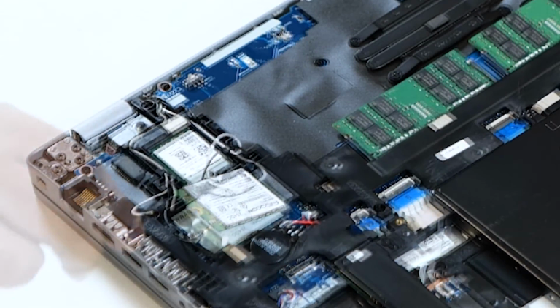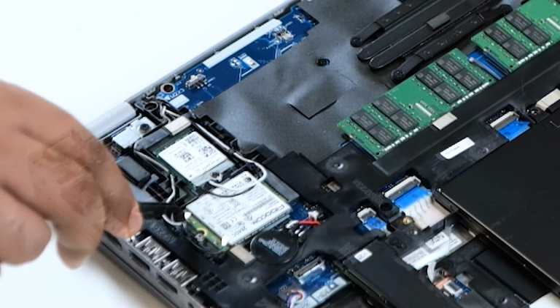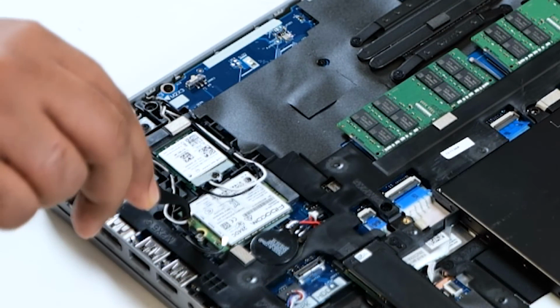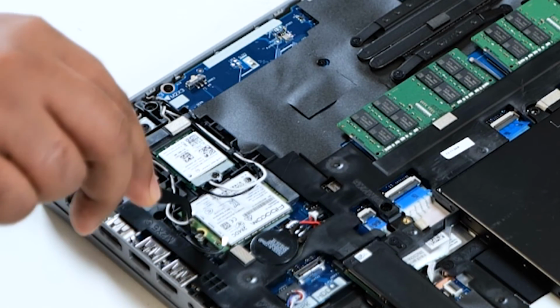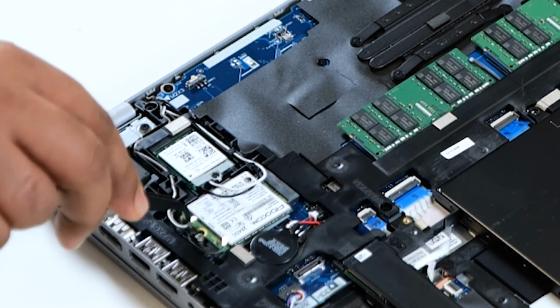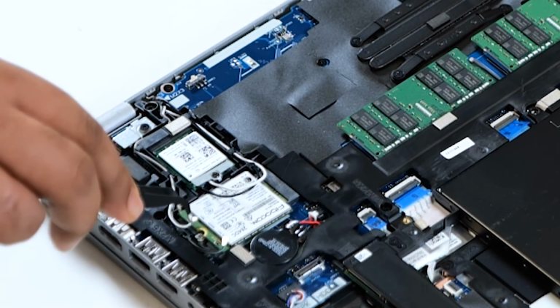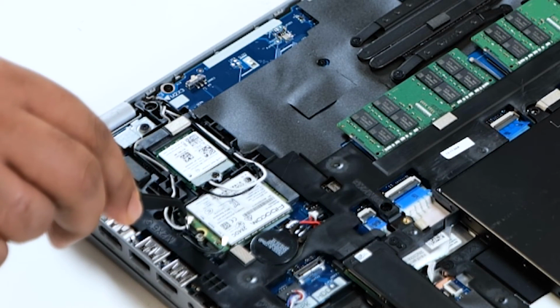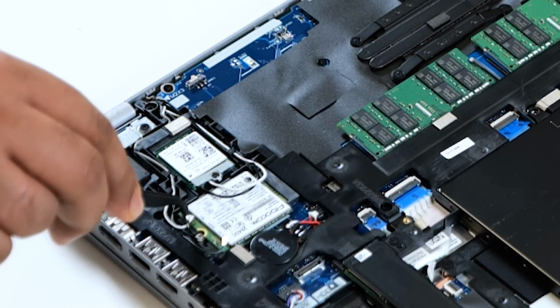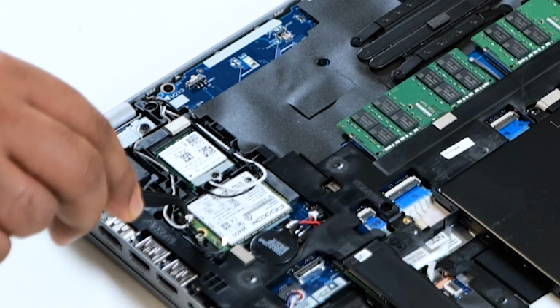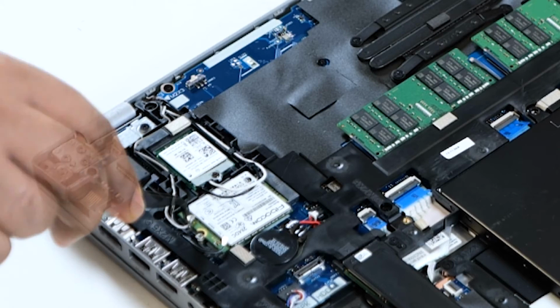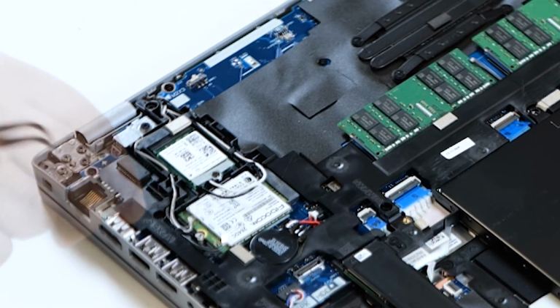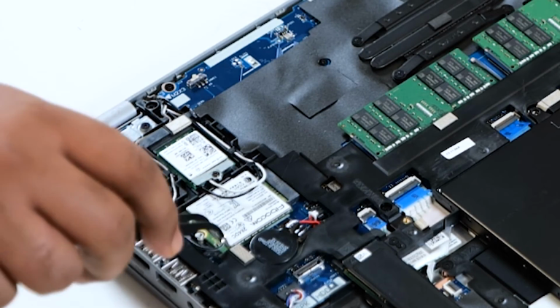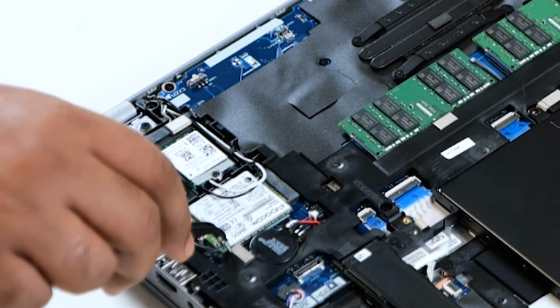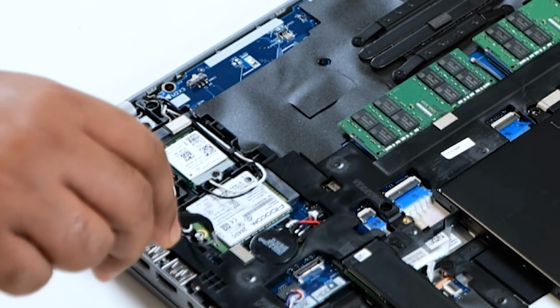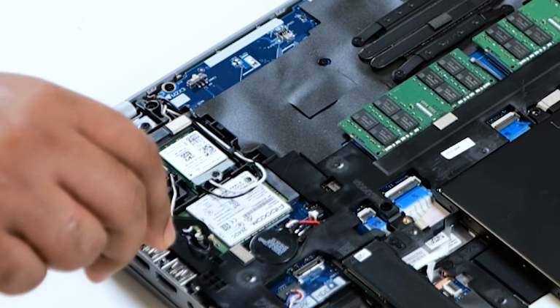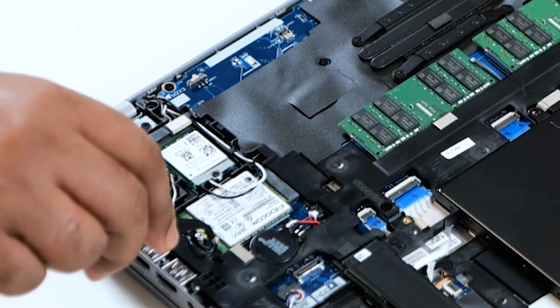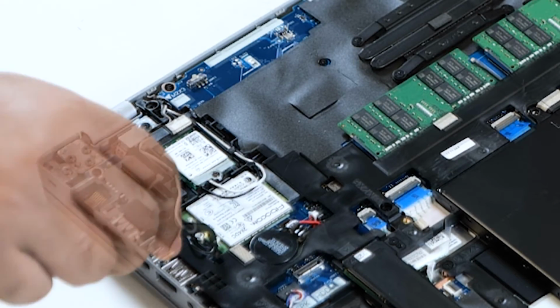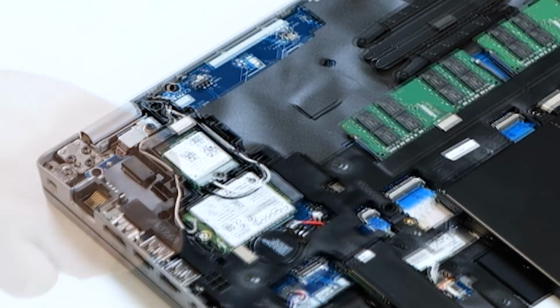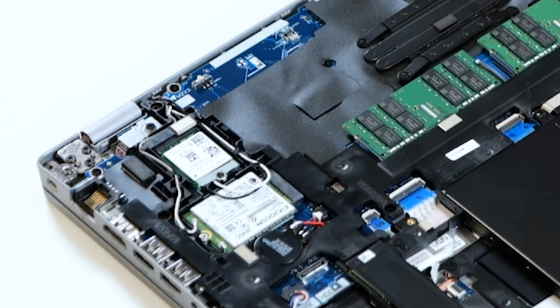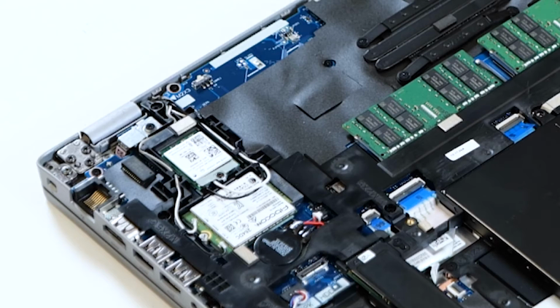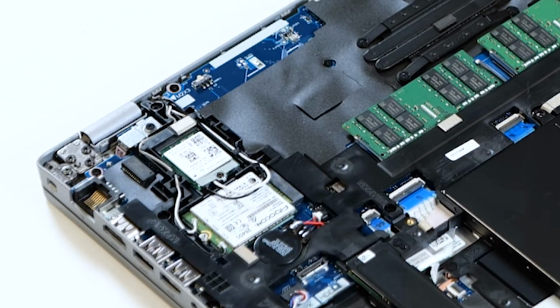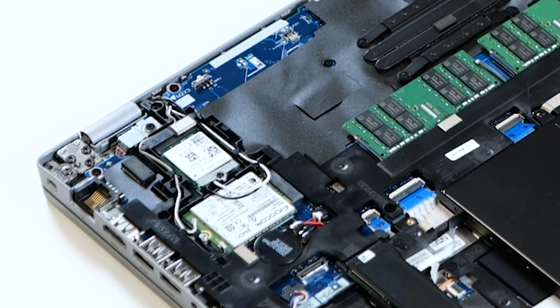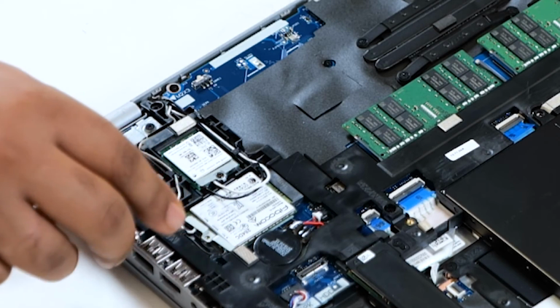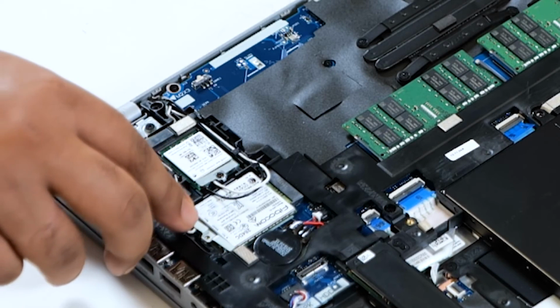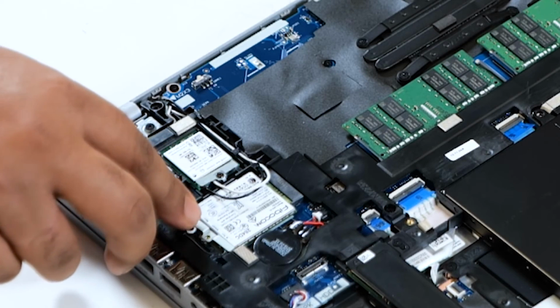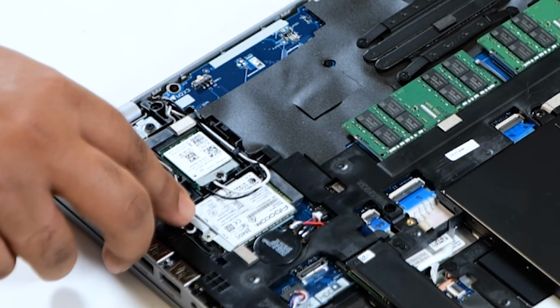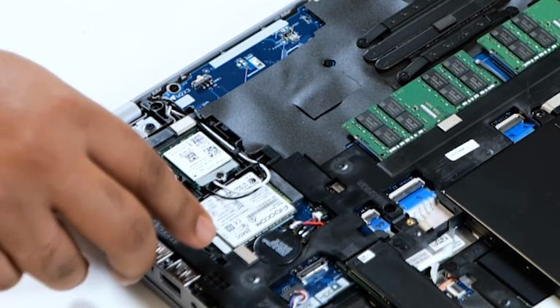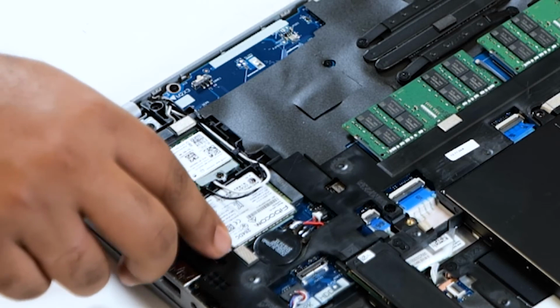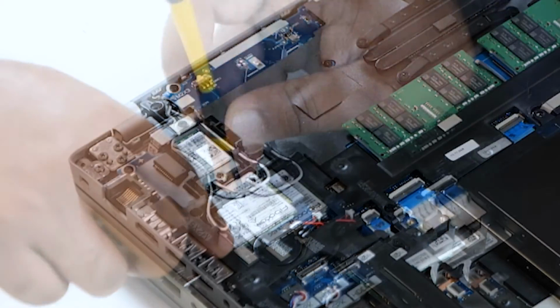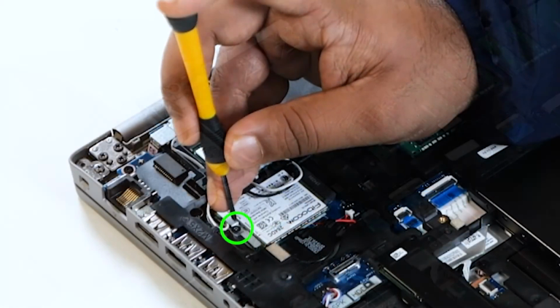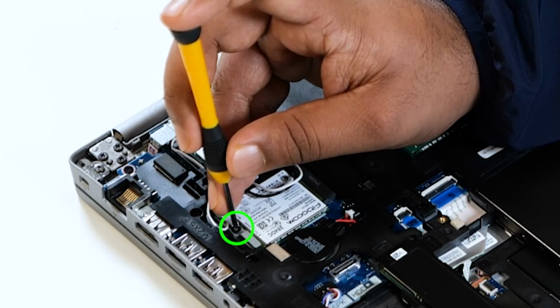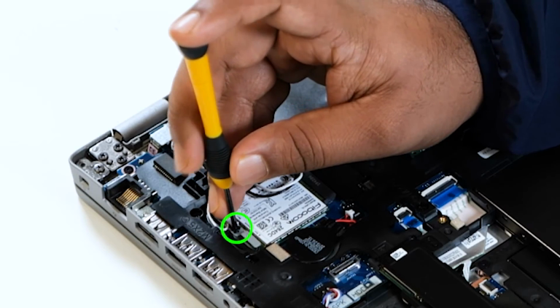Connect the antenna cables to the connectors on the WLAN card. Replace the WLAN card bracket and secure it with a single screw.